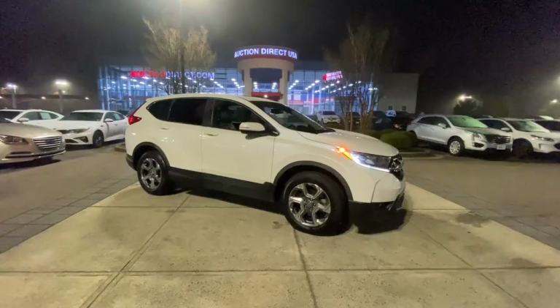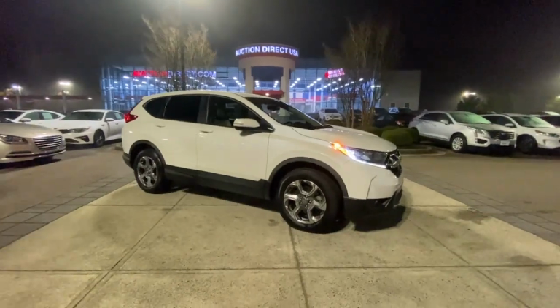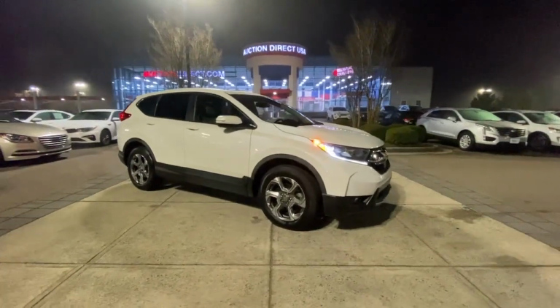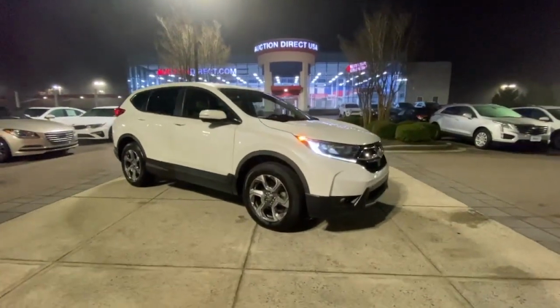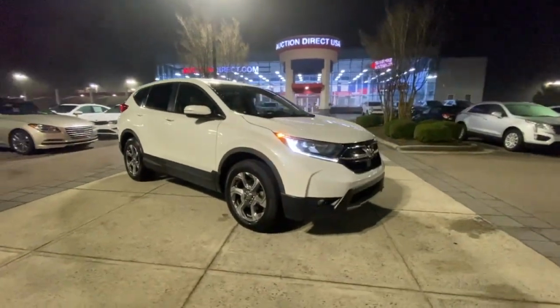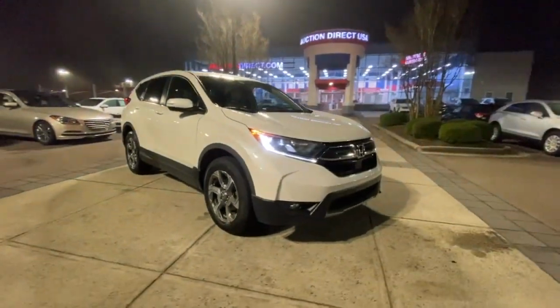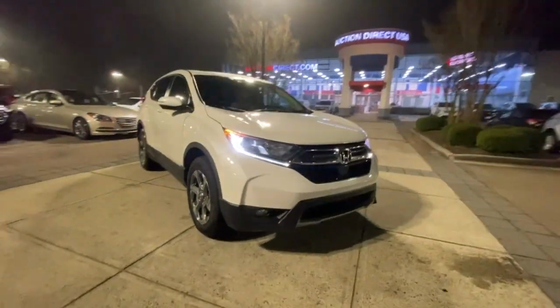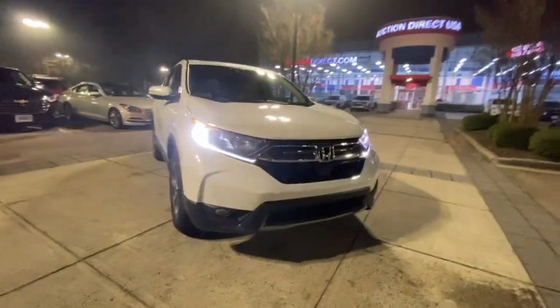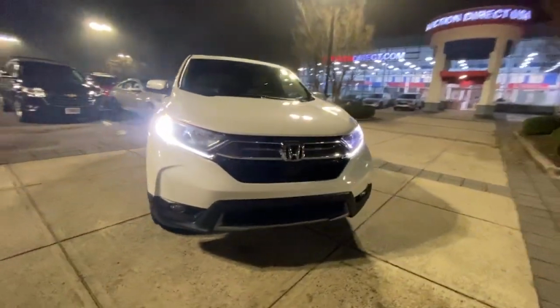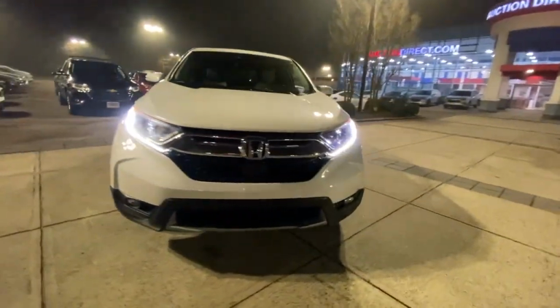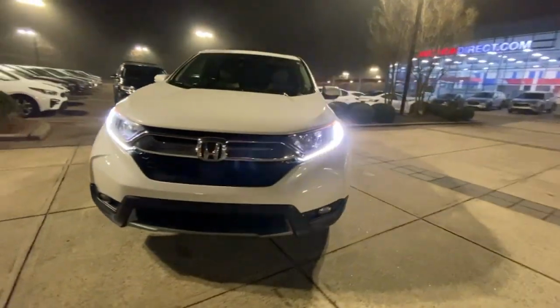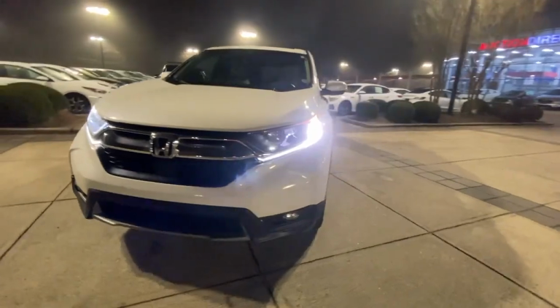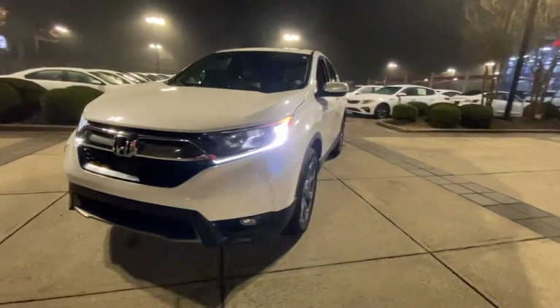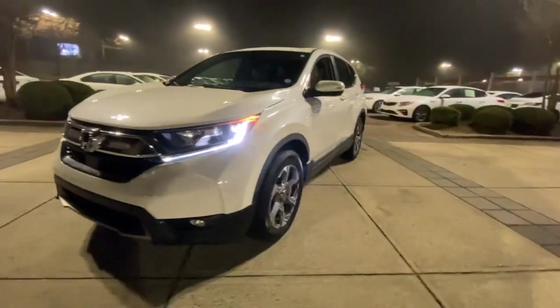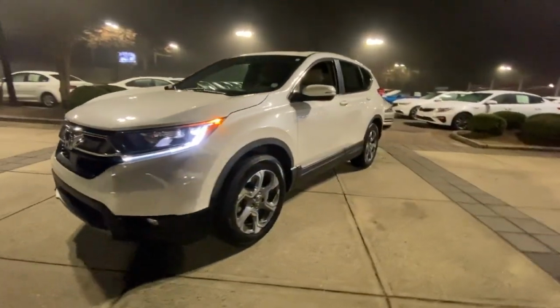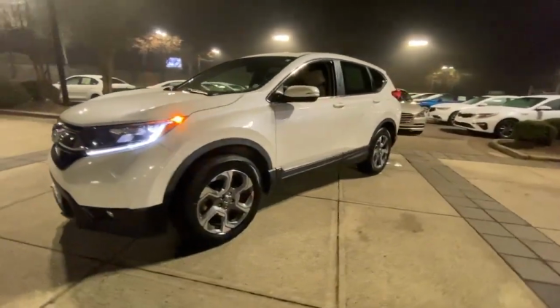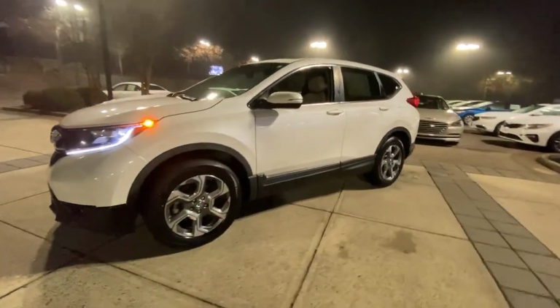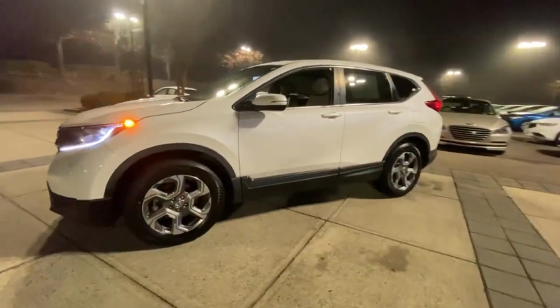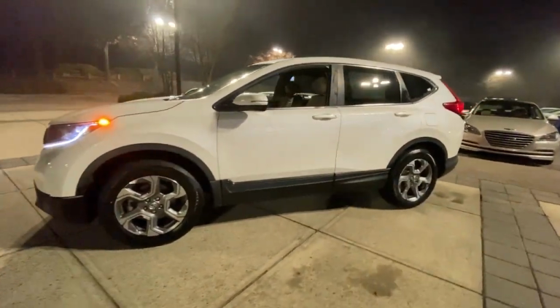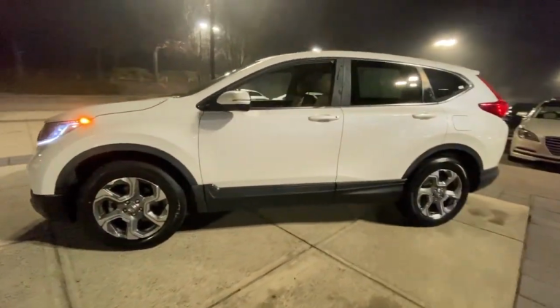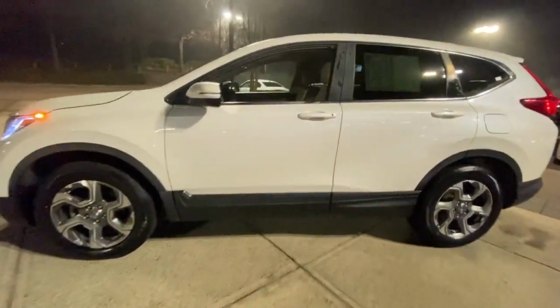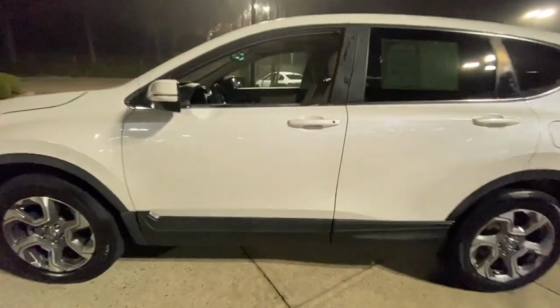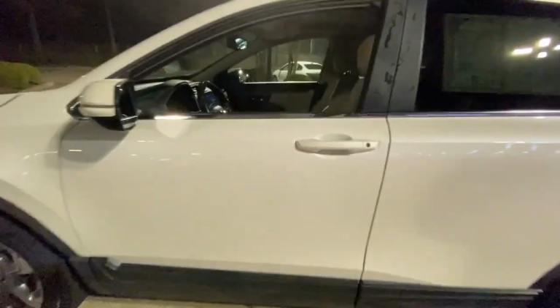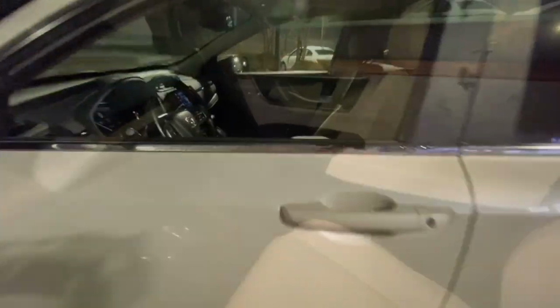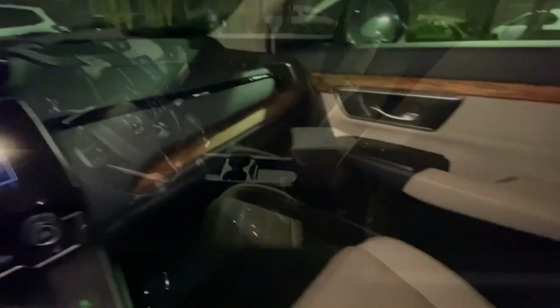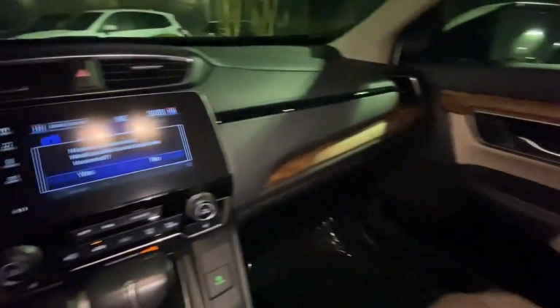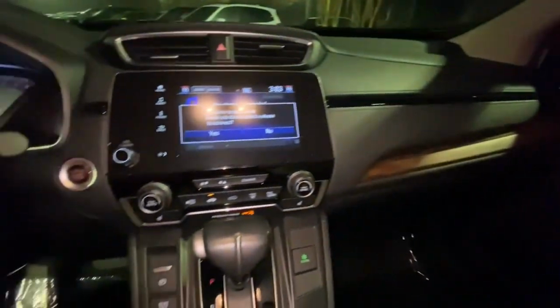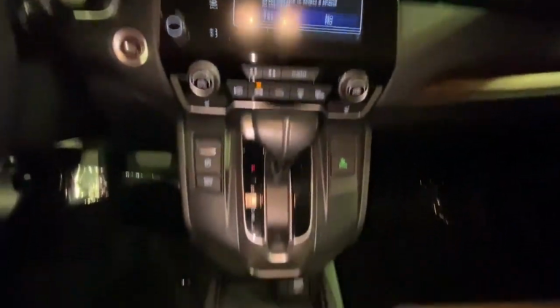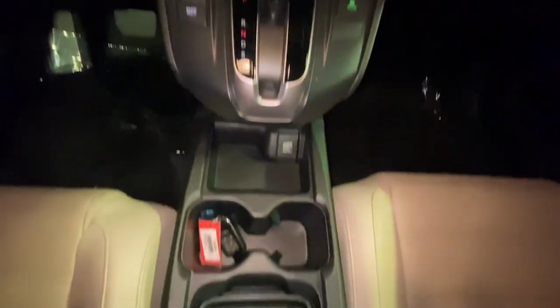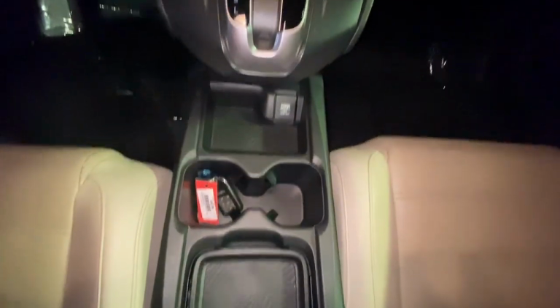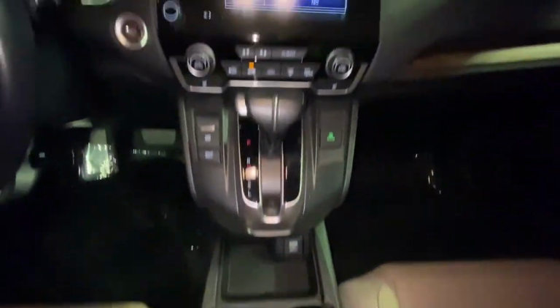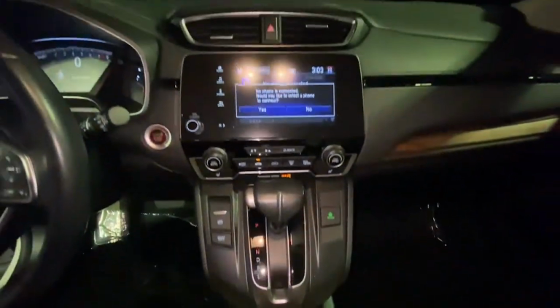This could be the car for you. The 2018 Honda CR-V. With less than 70,000 miles on the odometer, this vehicle stands out from the rest. Take a closer look at this stylish and up-for-anything CR-V.